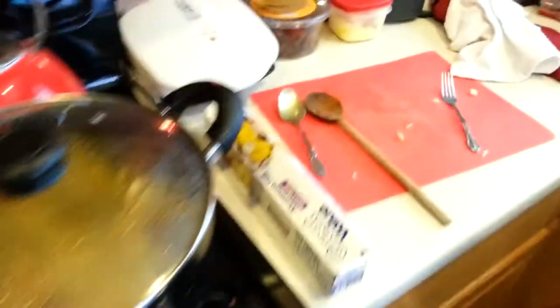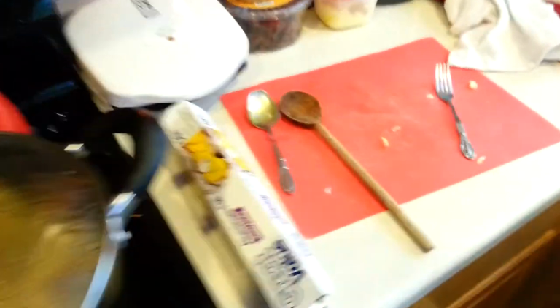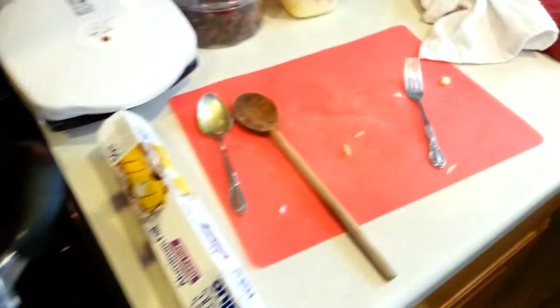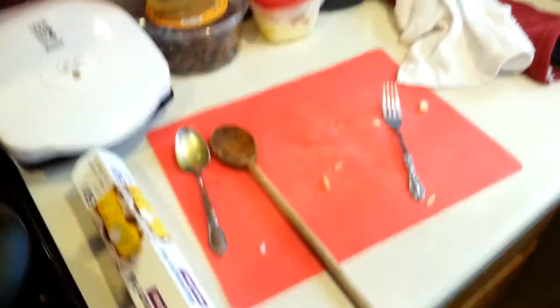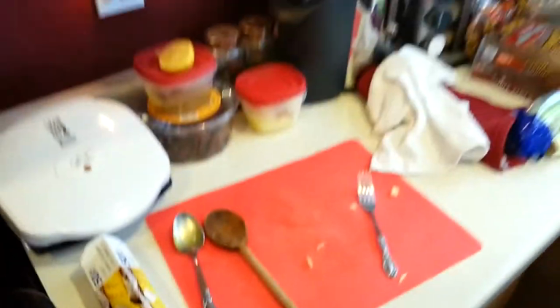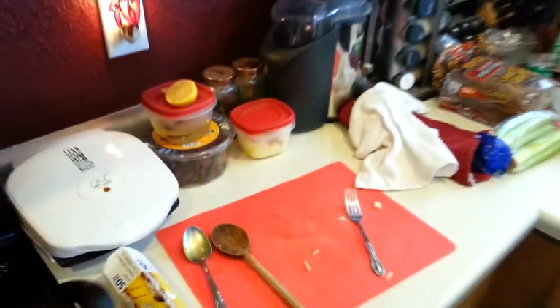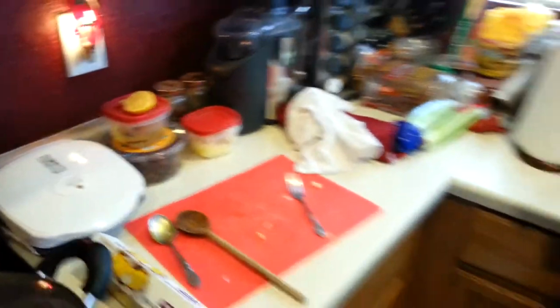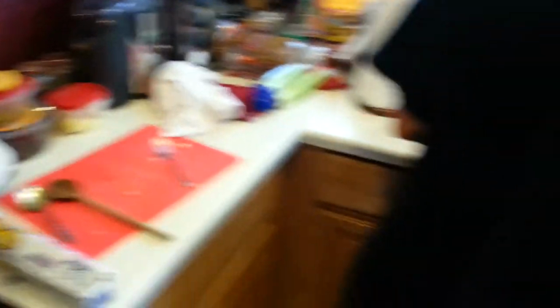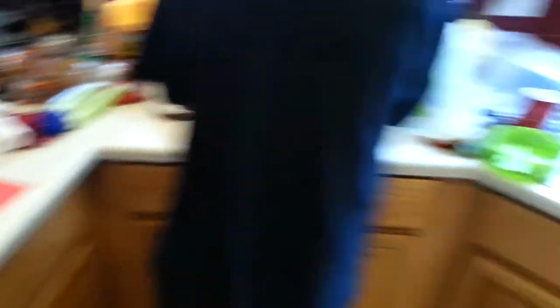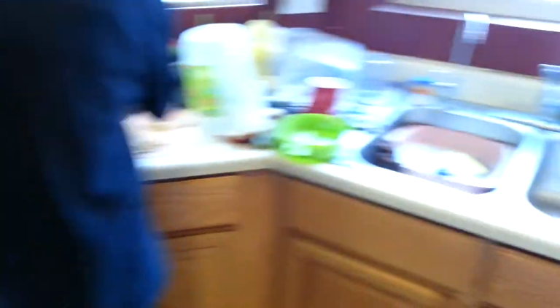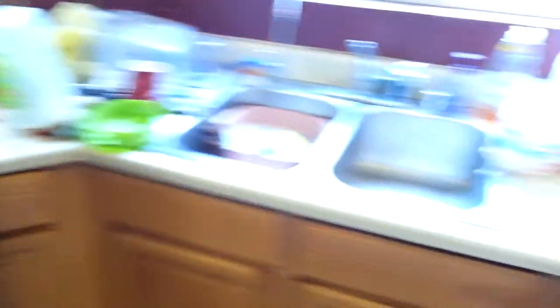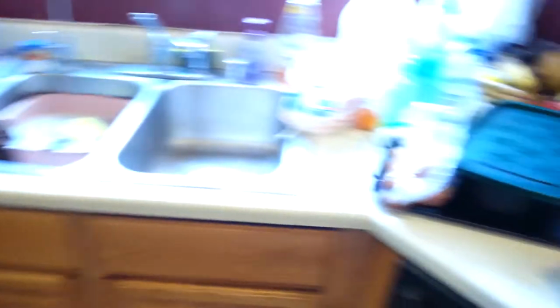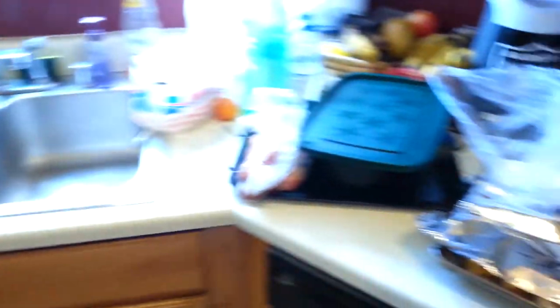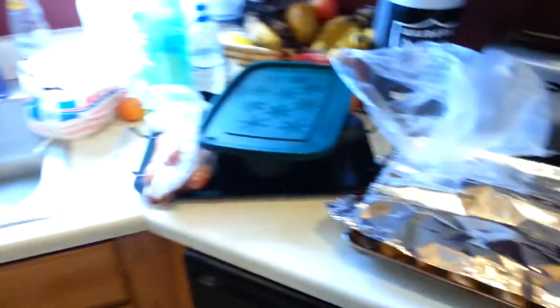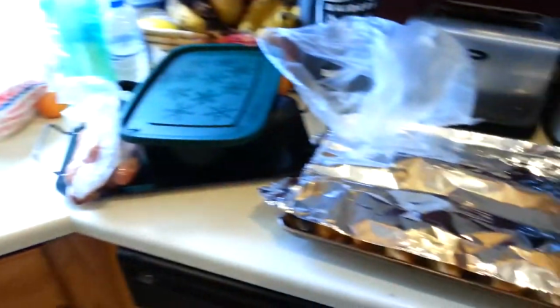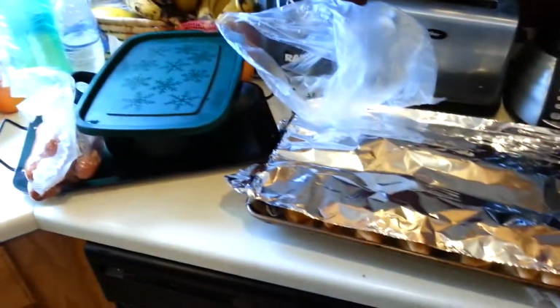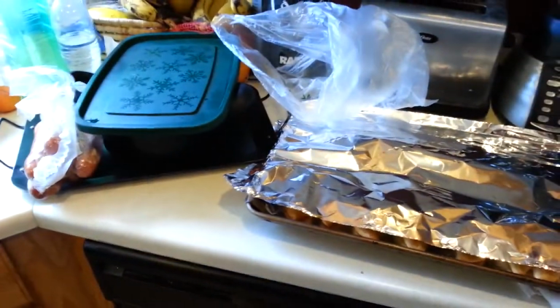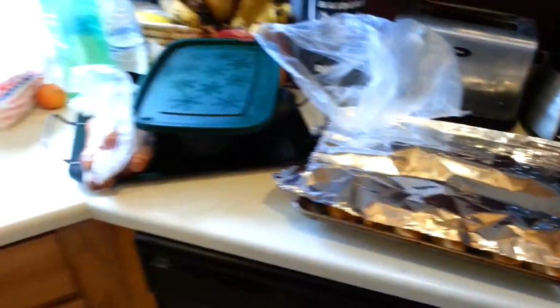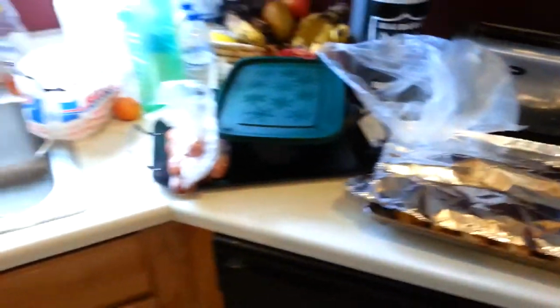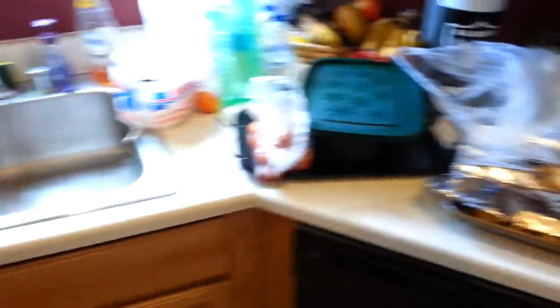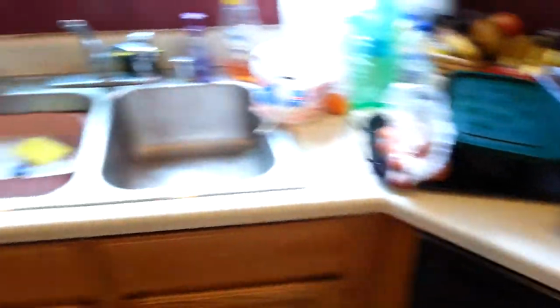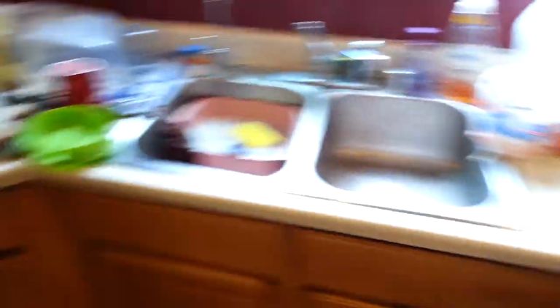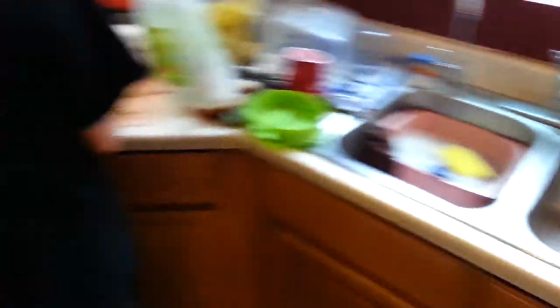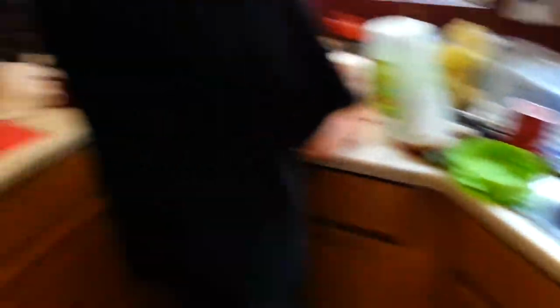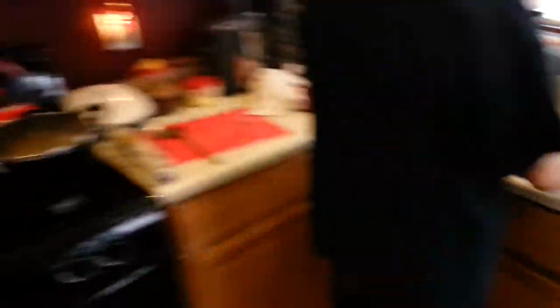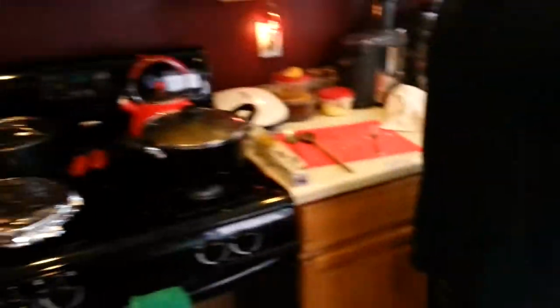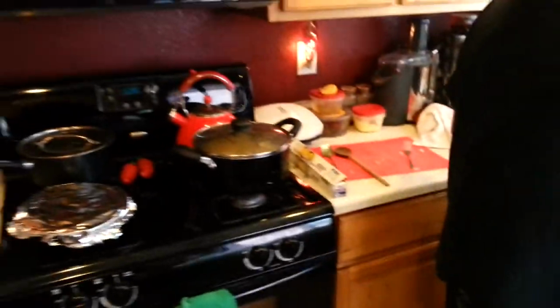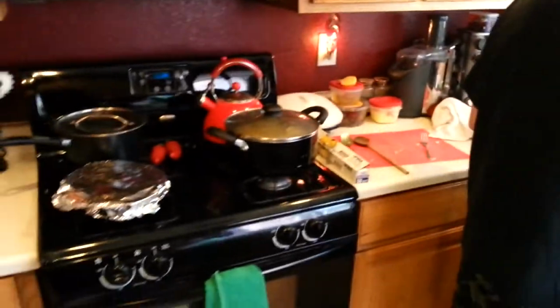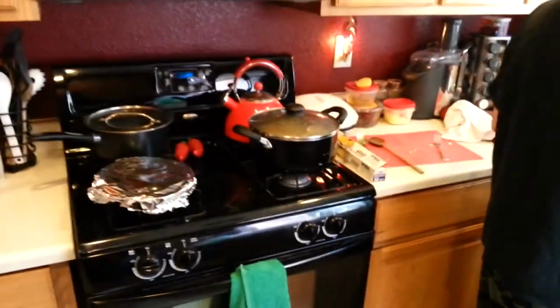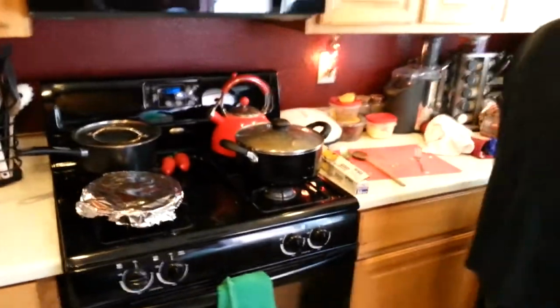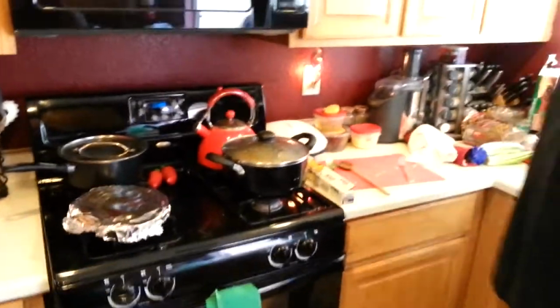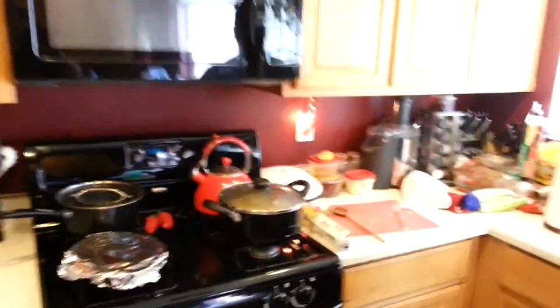We're gonna have a great Mother's Day dinner — some good mango orange duck and it's gonna be real good.